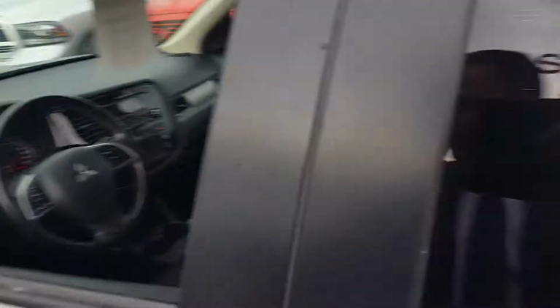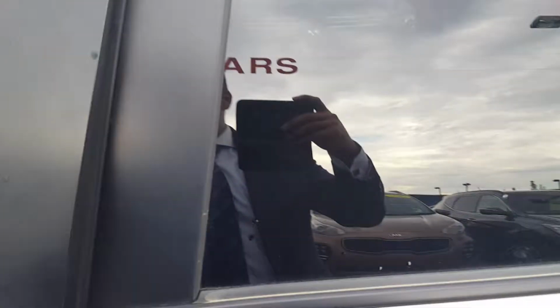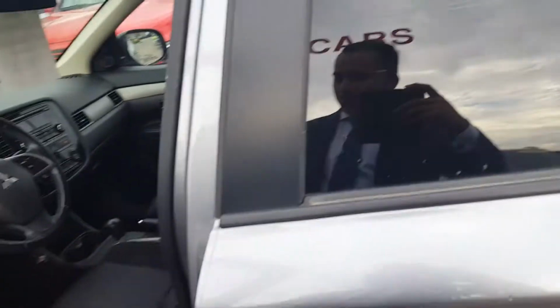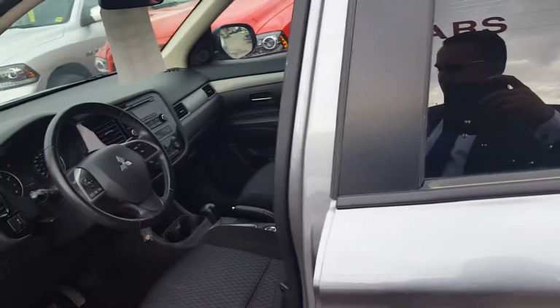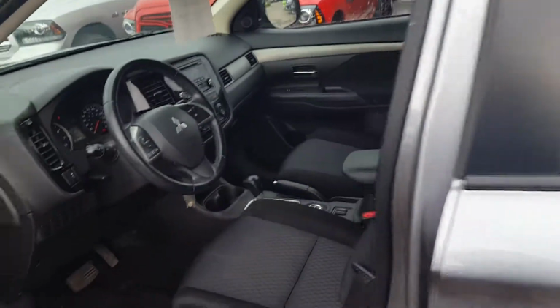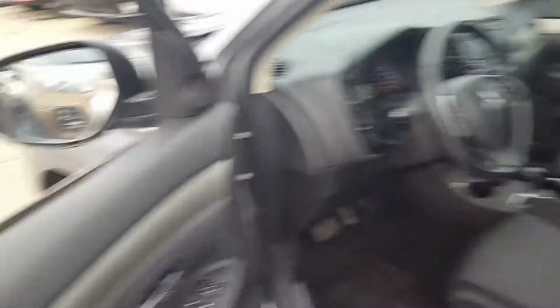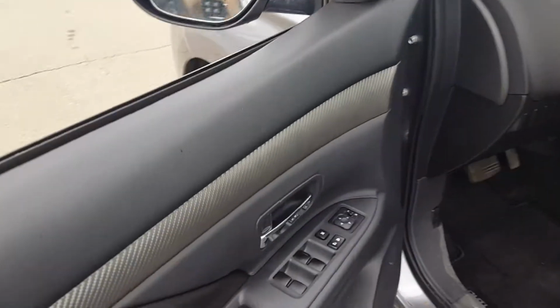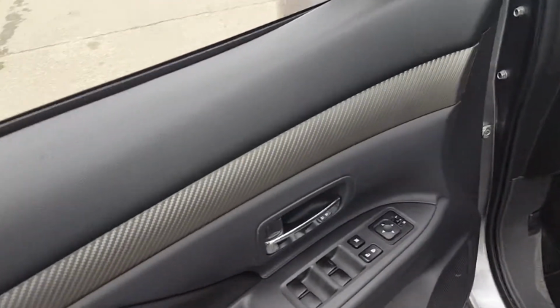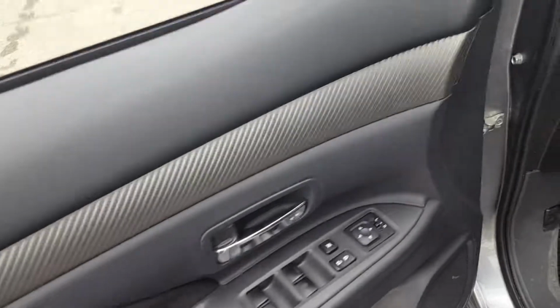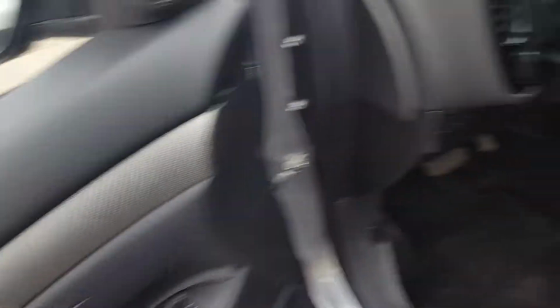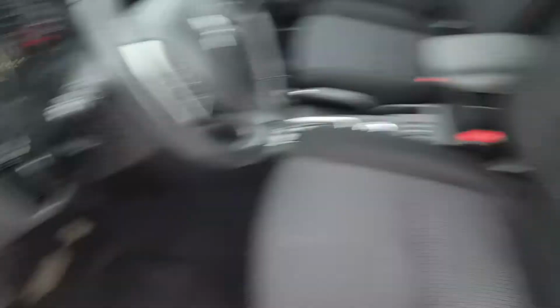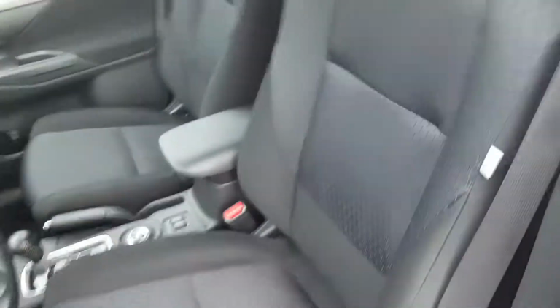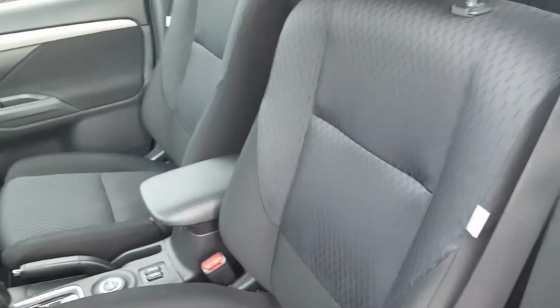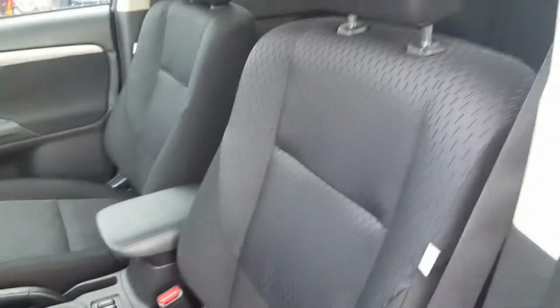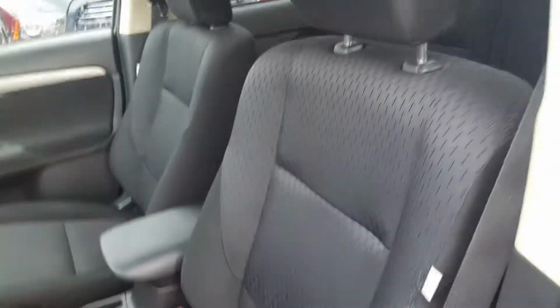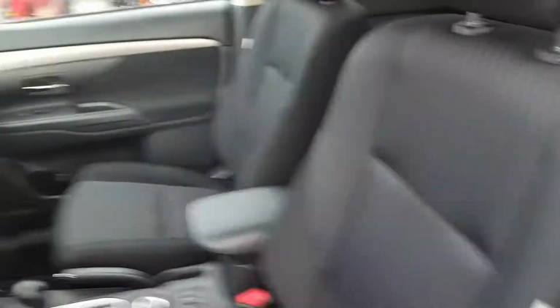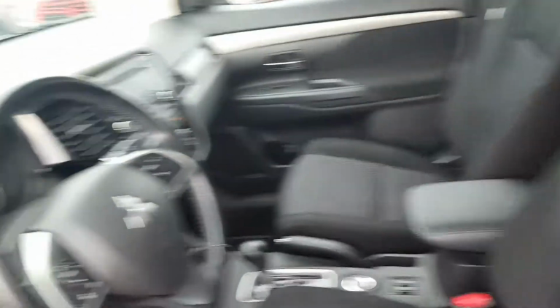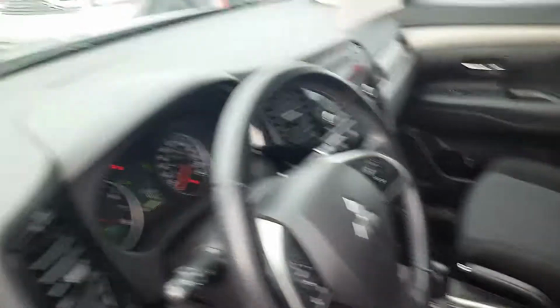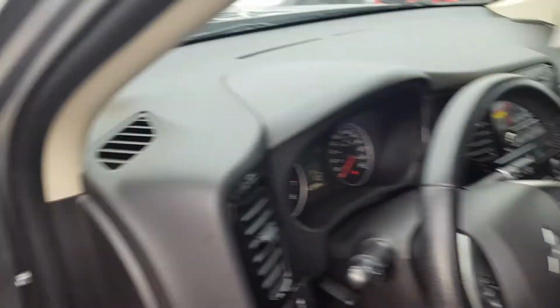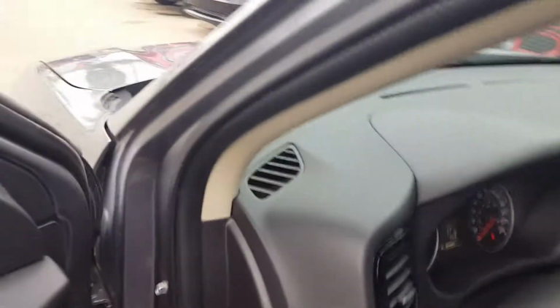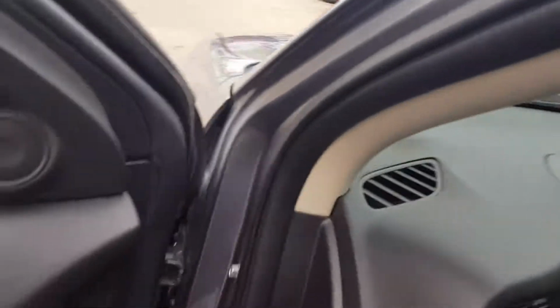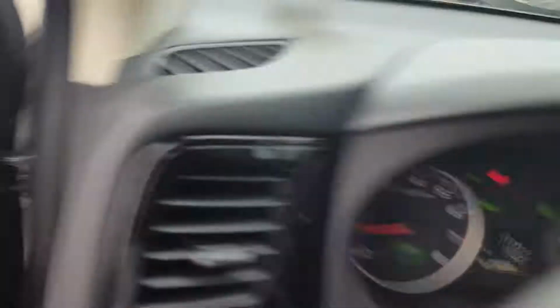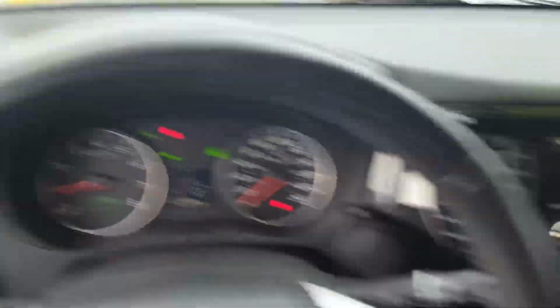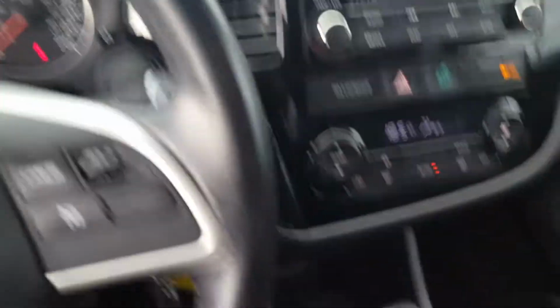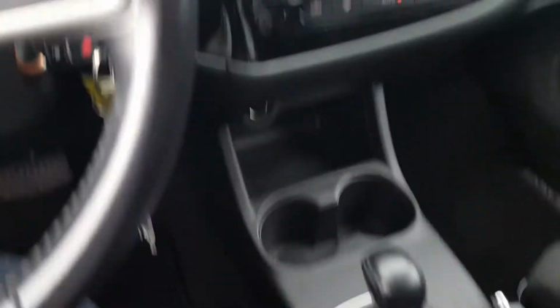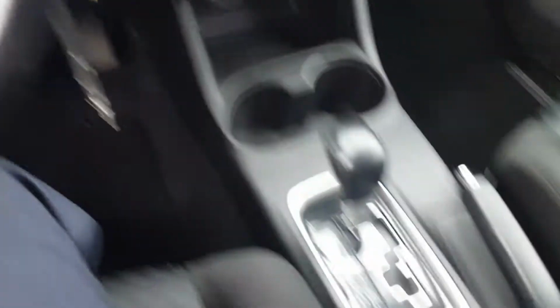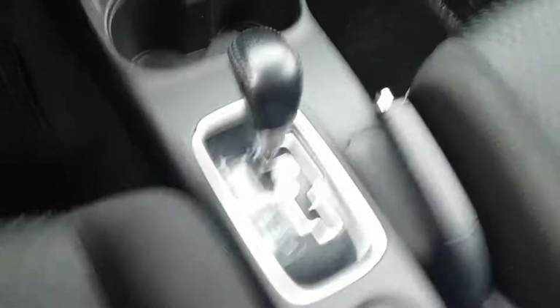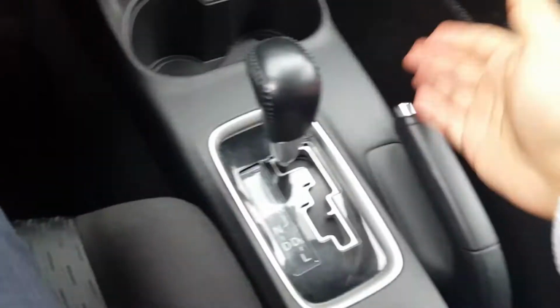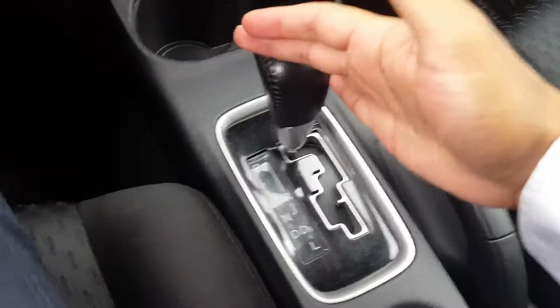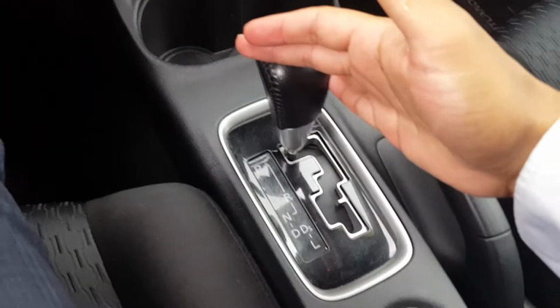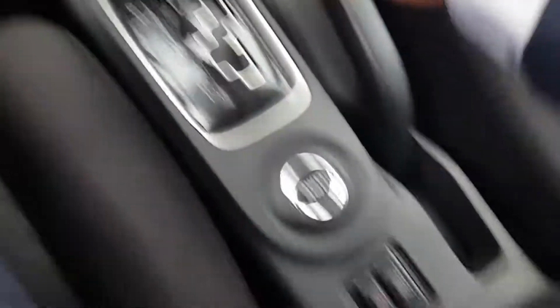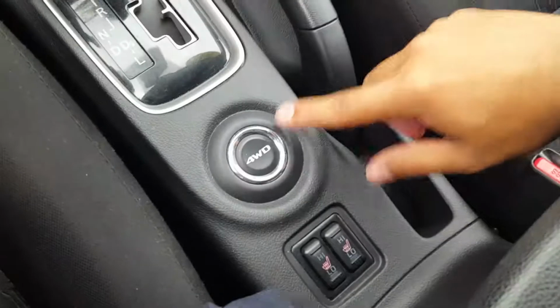I'm going to jump to the front and show you the rest of the features. Power locks and windows are obviously standard features. Being a Mitsubishi Outlander ES all-wheel drive, it has a four-cylinder, very fuel-efficient engine with a CVT automatic transmission.